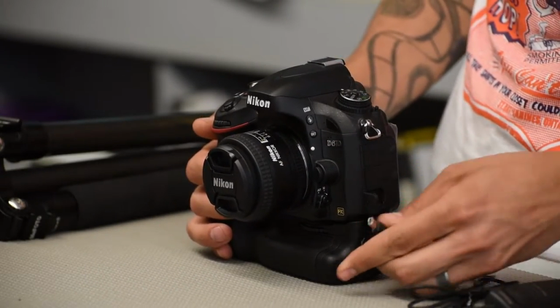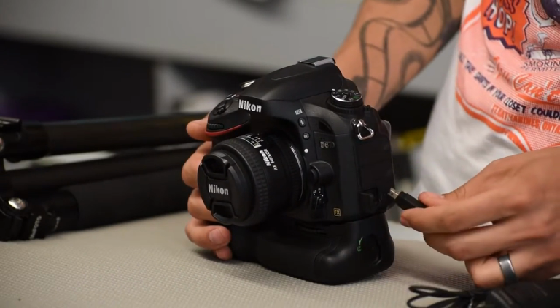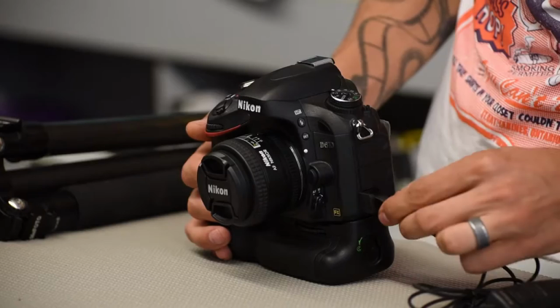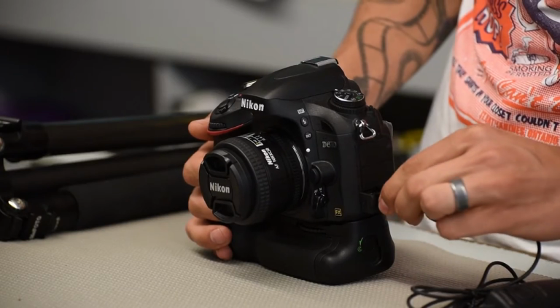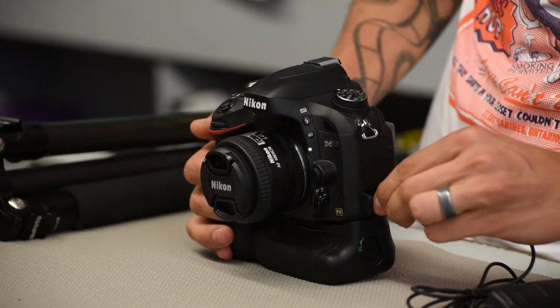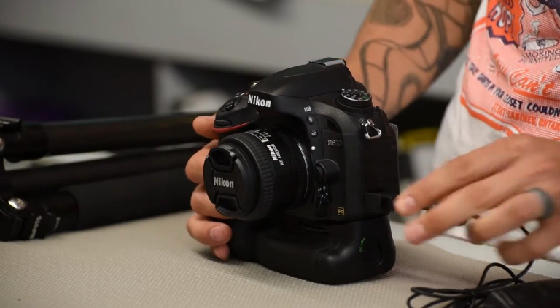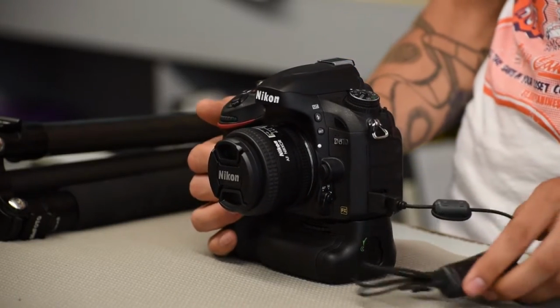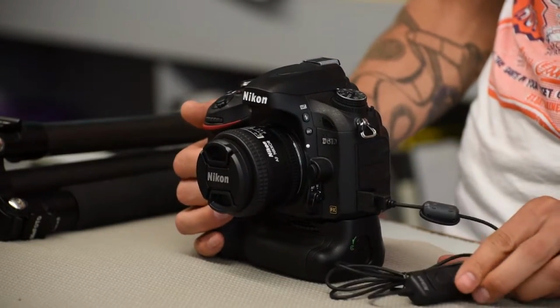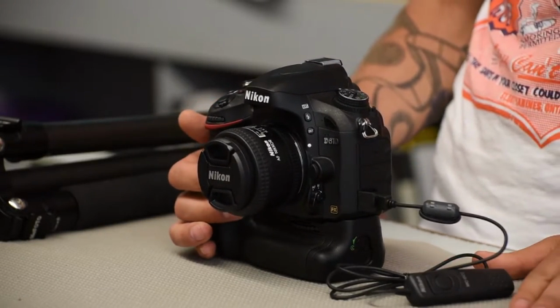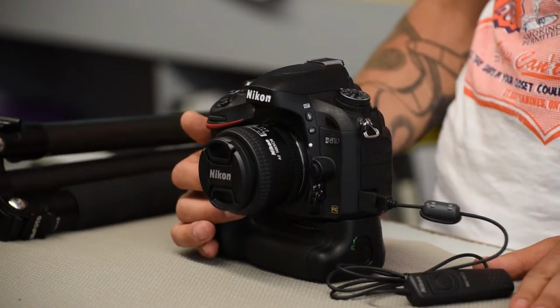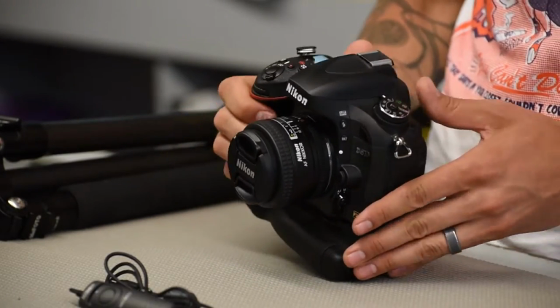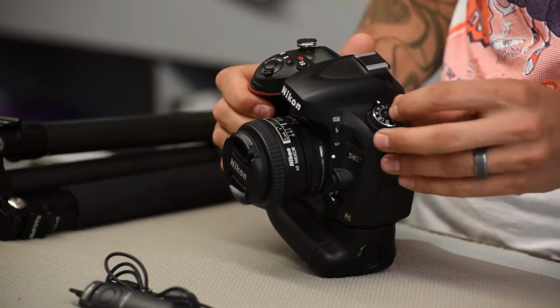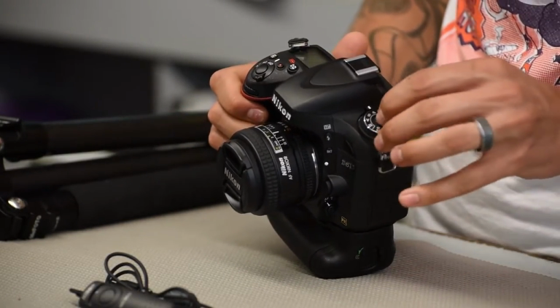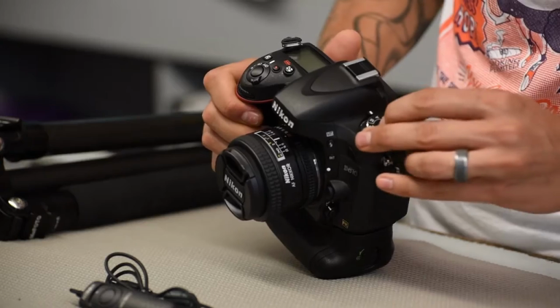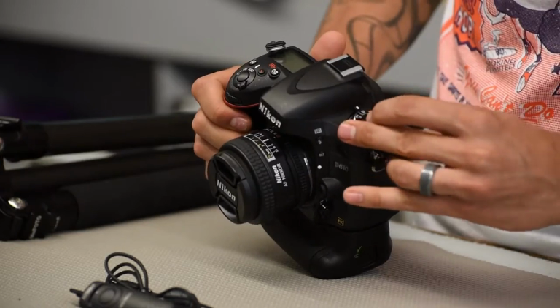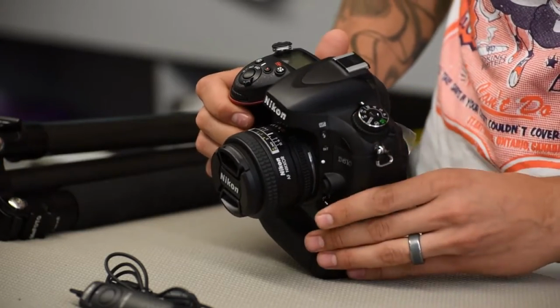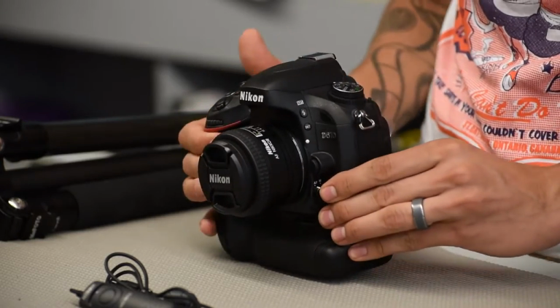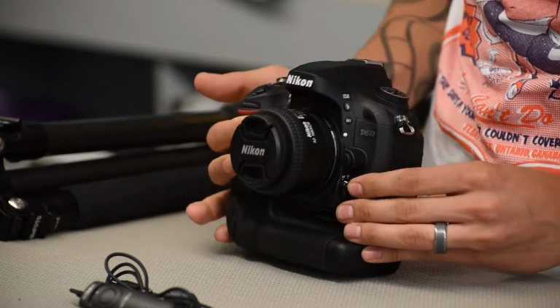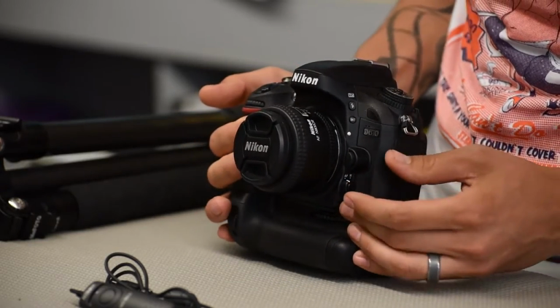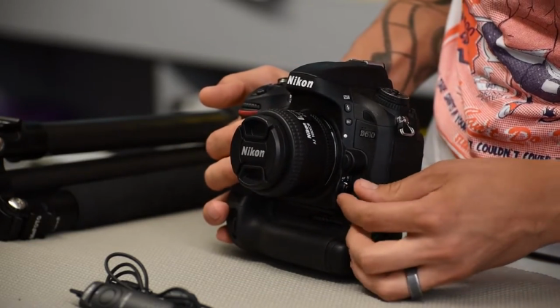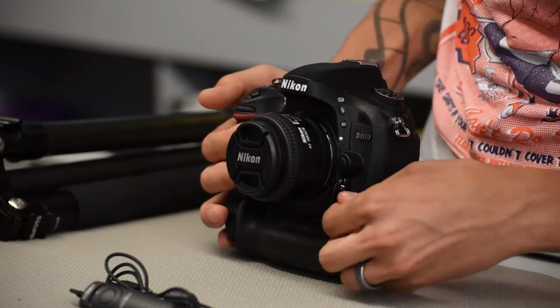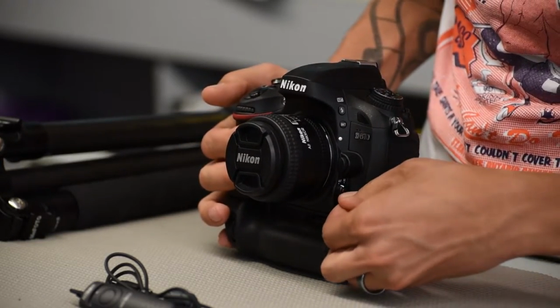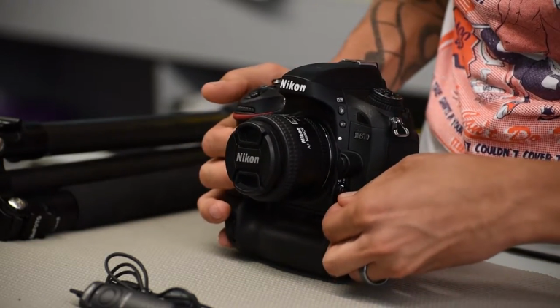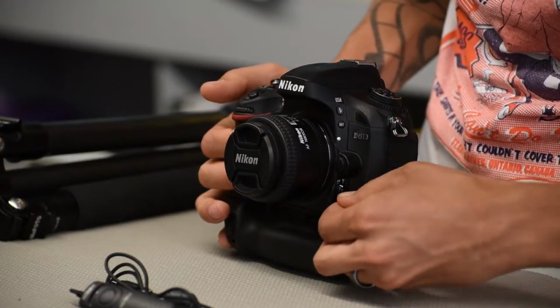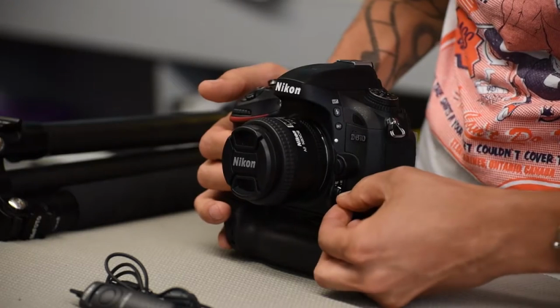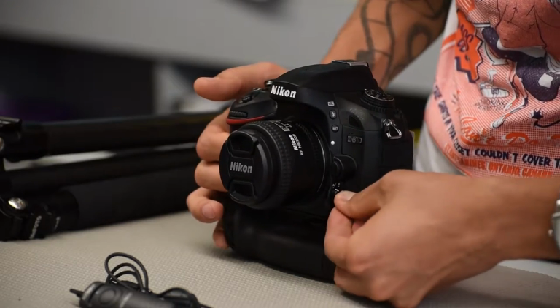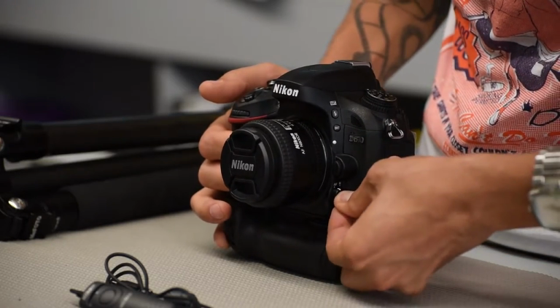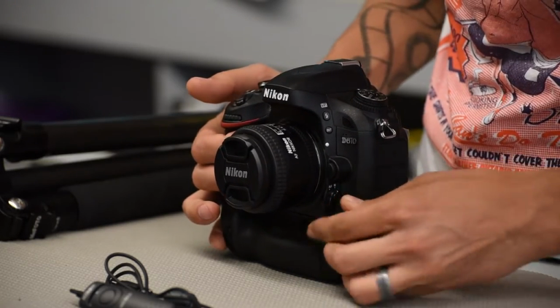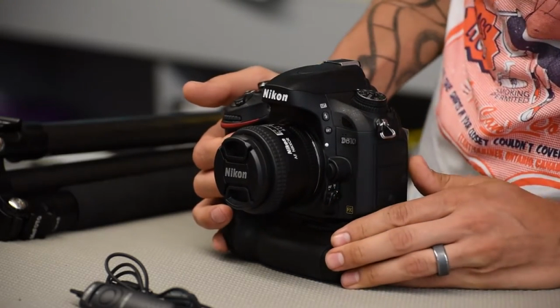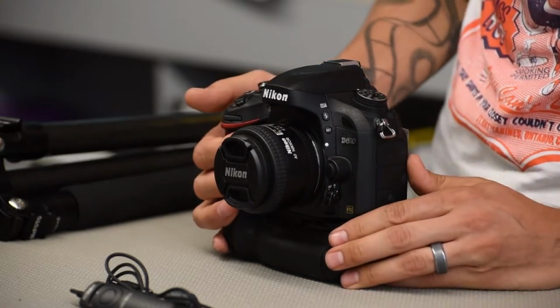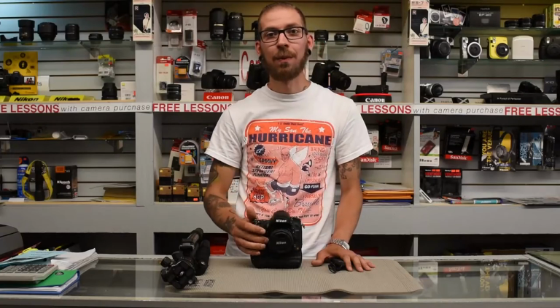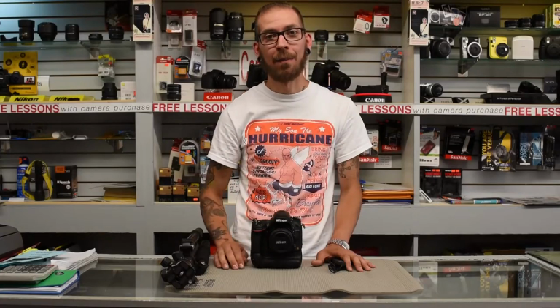Next, you want to set your camera to manual focus and manual exposure. The reason why you want manual focus is because the autofocus system does tend to have a lot of difficulty focusing in low light situations. The next would be your aperture.